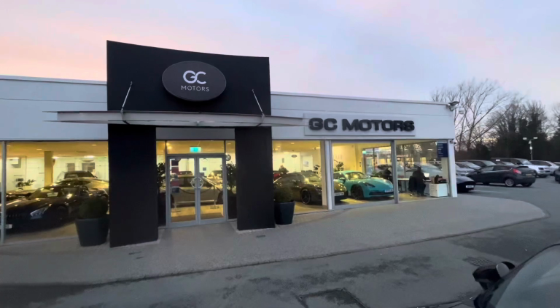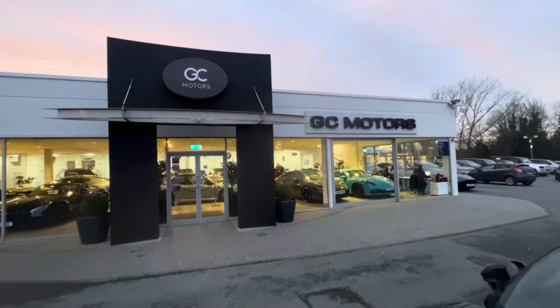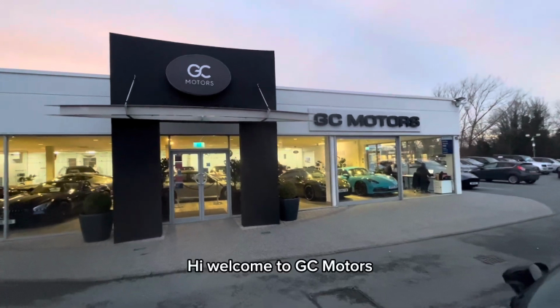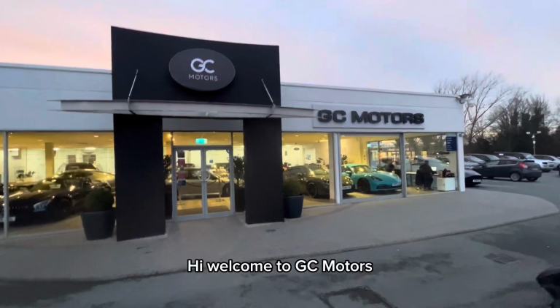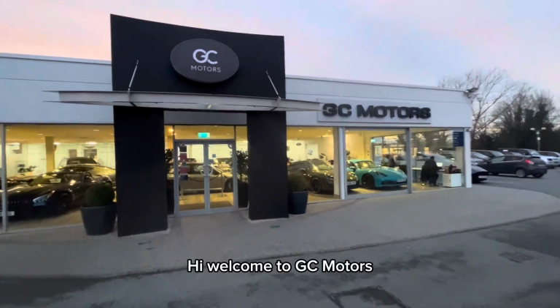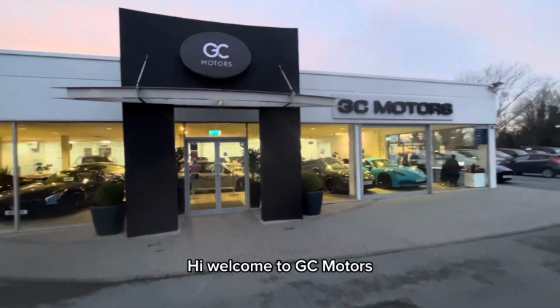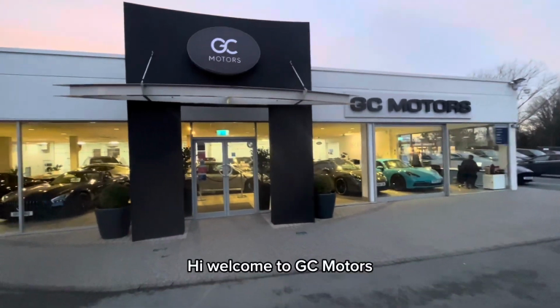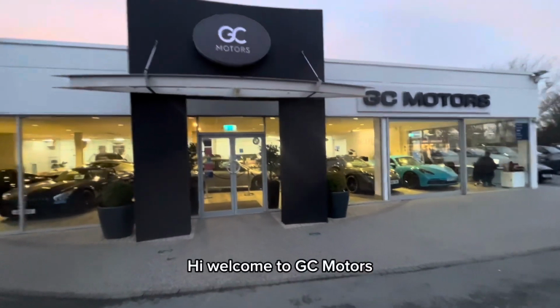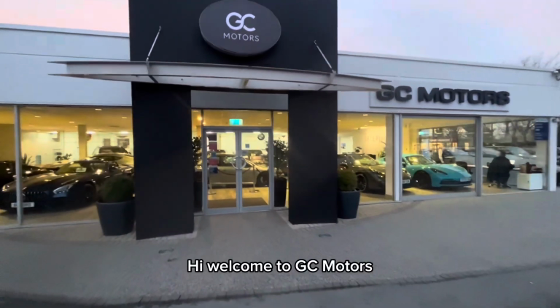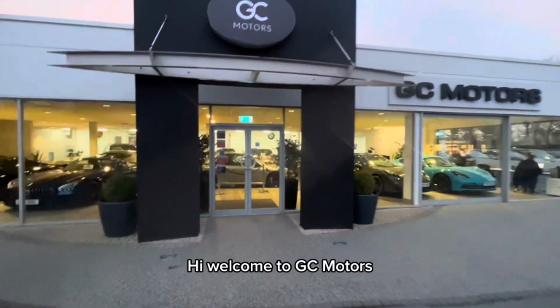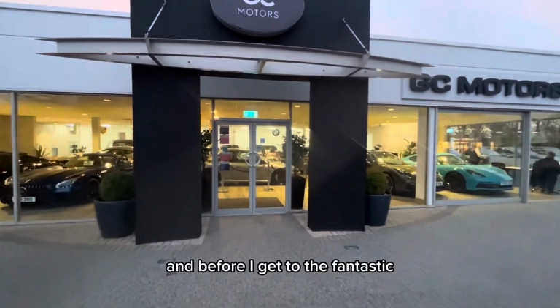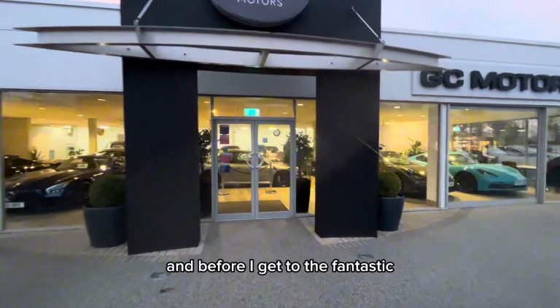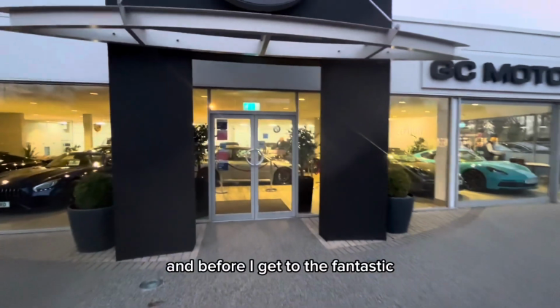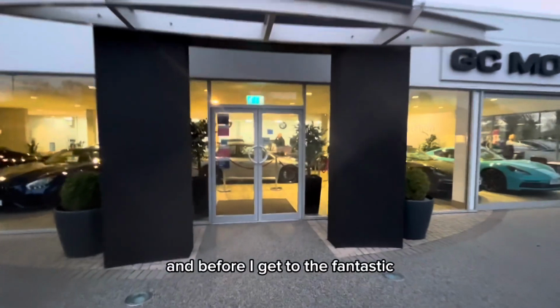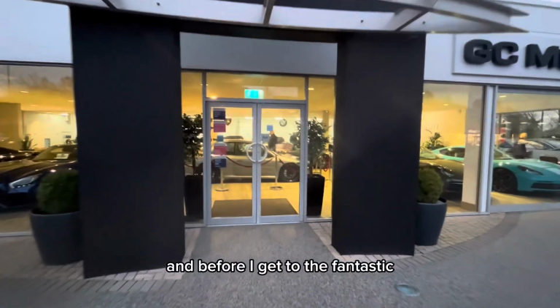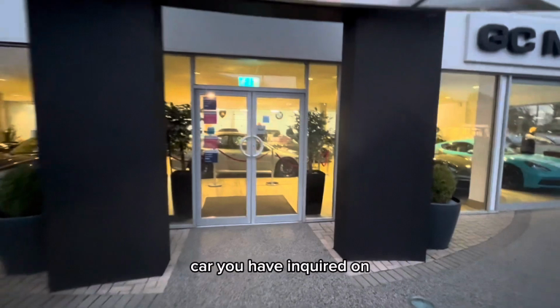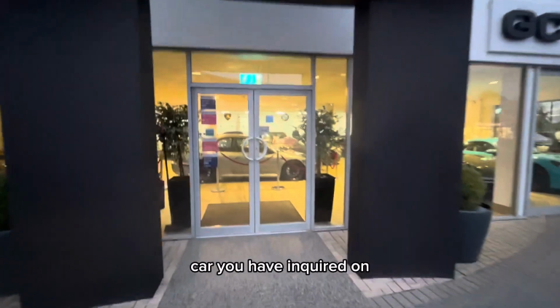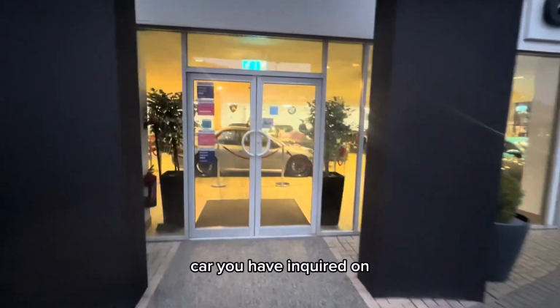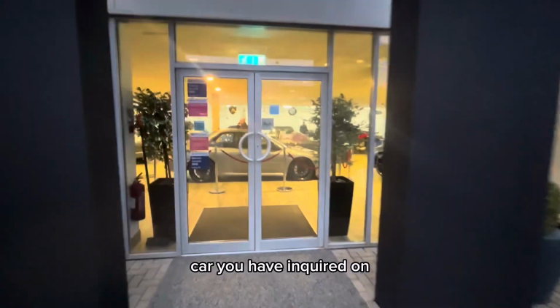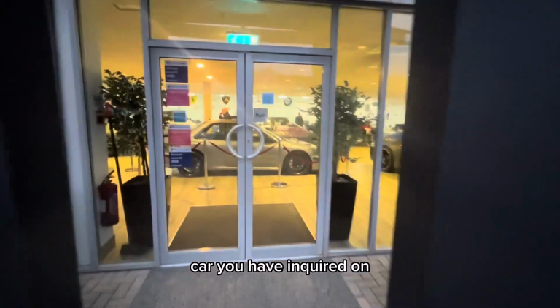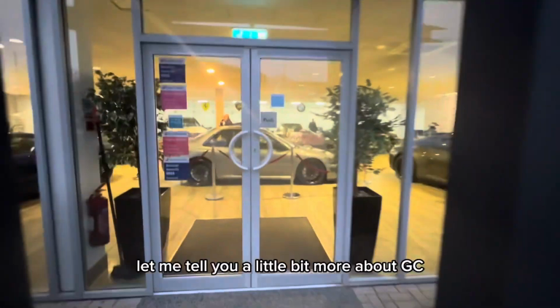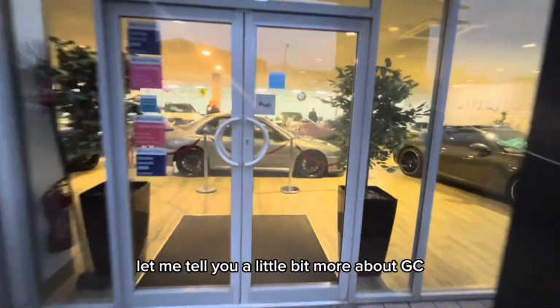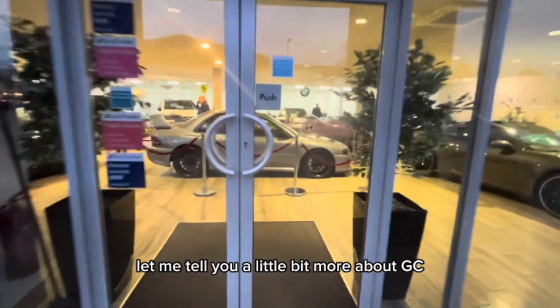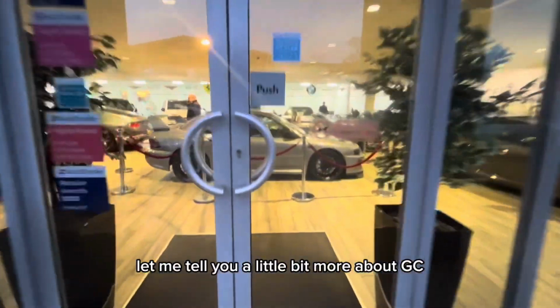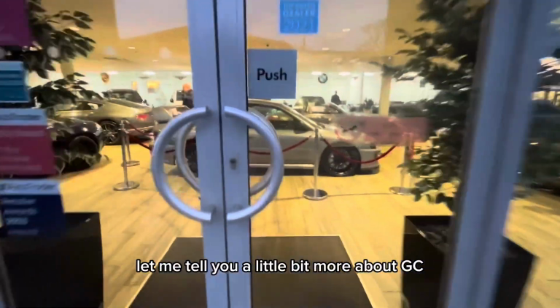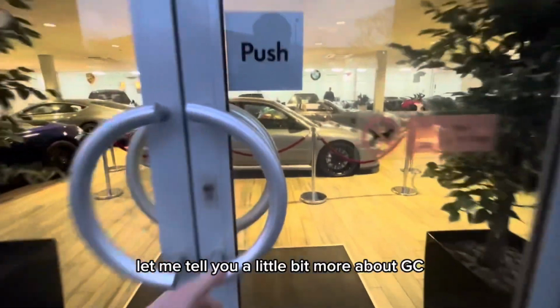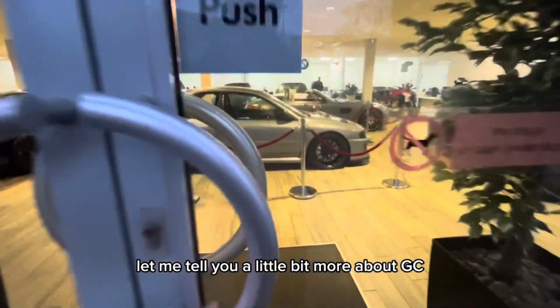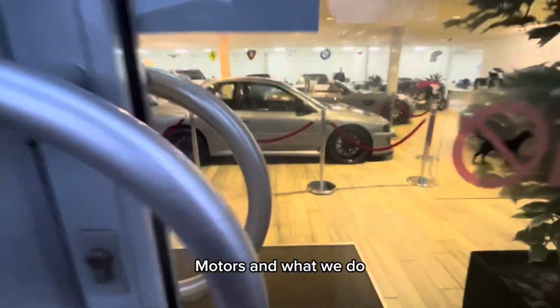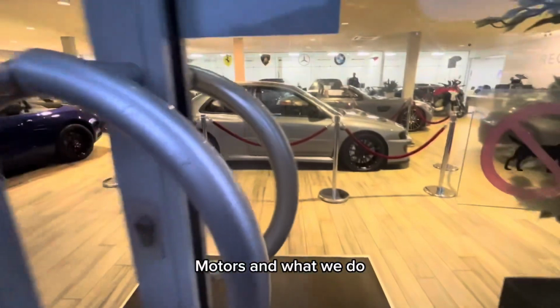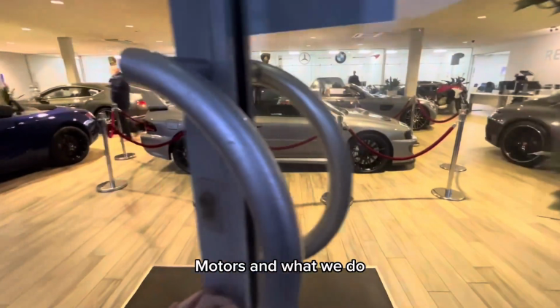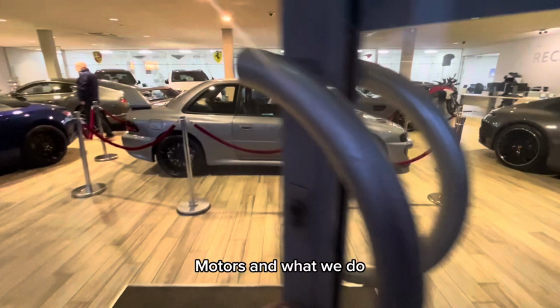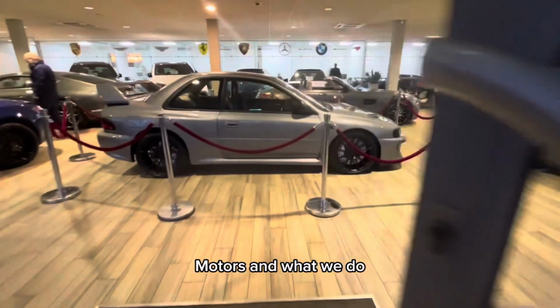Hi, welcome to GC Motors. Before I get to the fantastic car you have enquired on, let me tell you a little bit more about GC Motors and what we do.